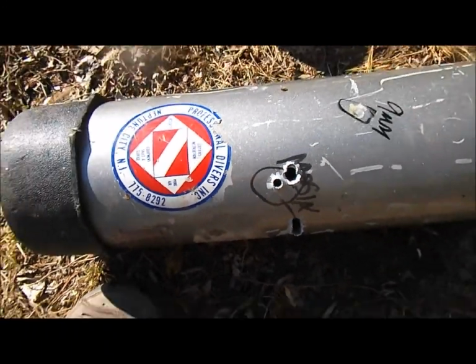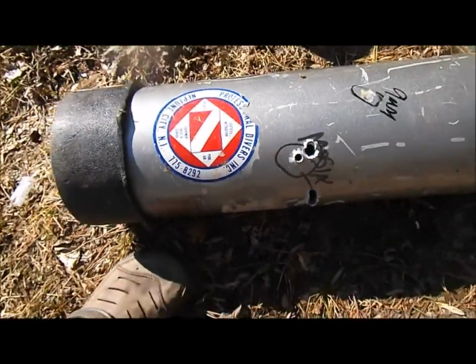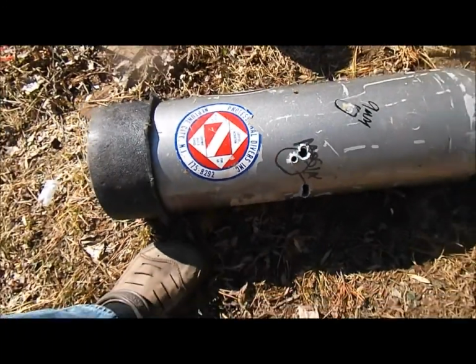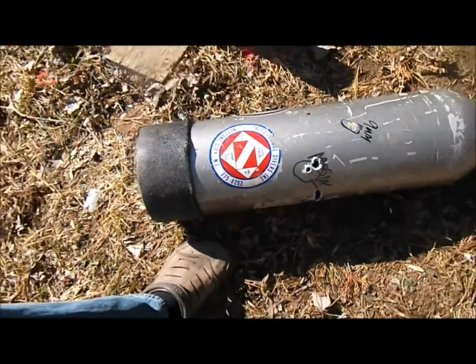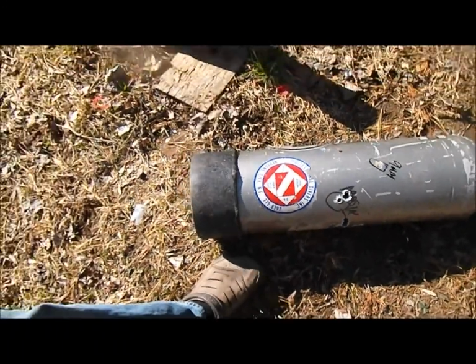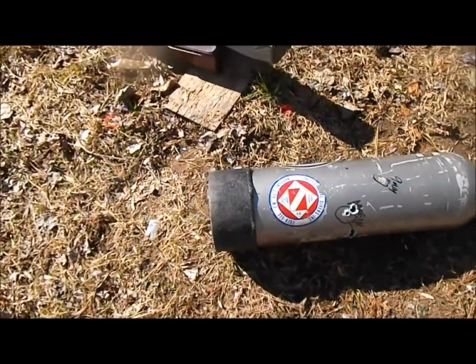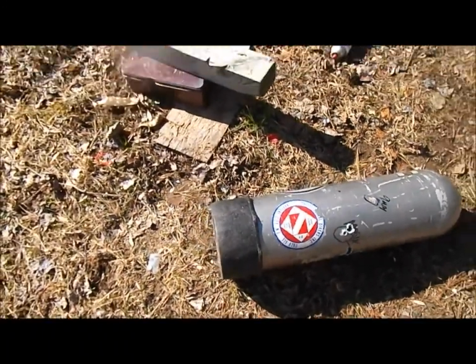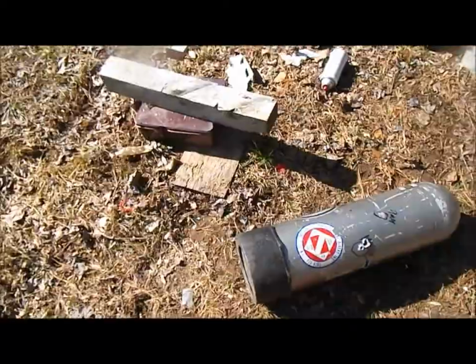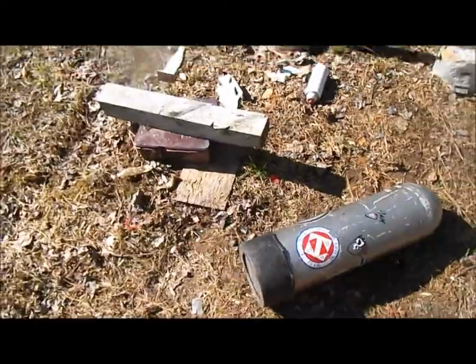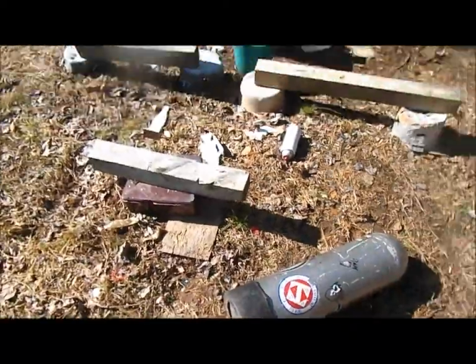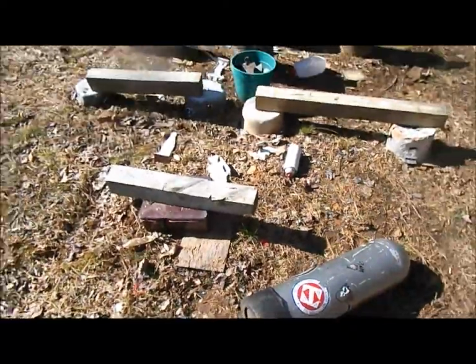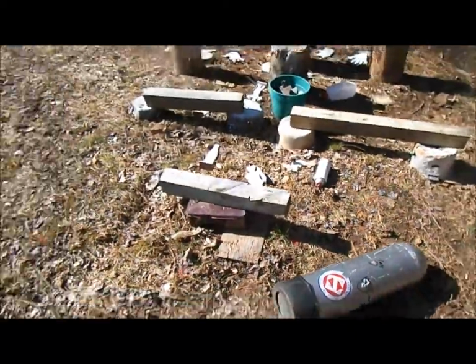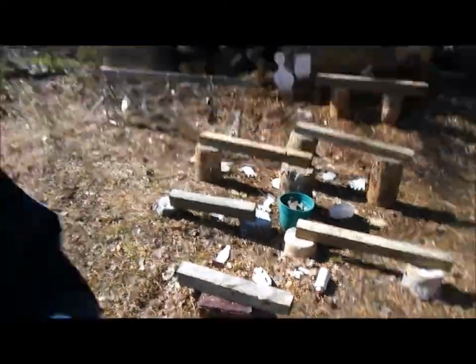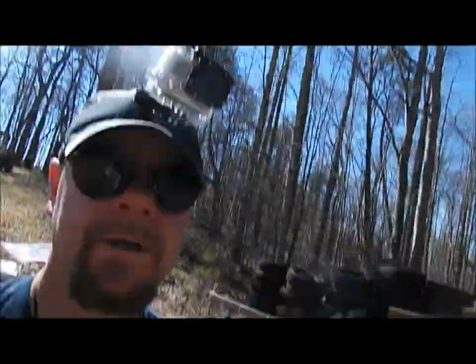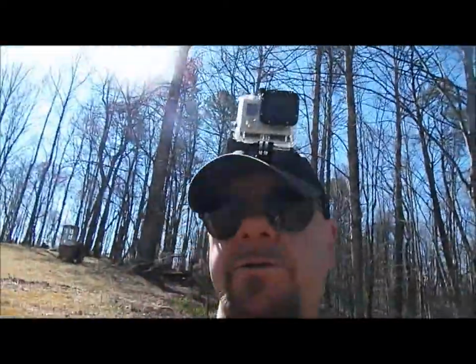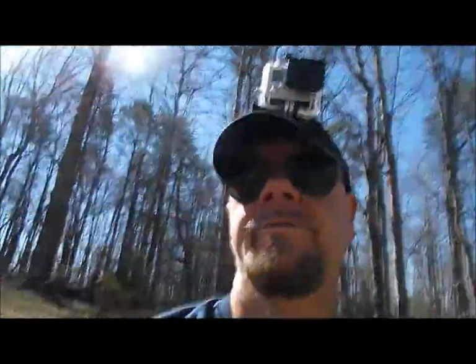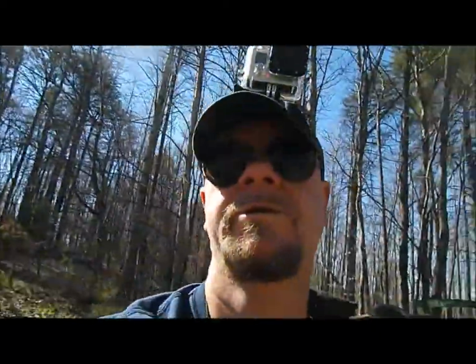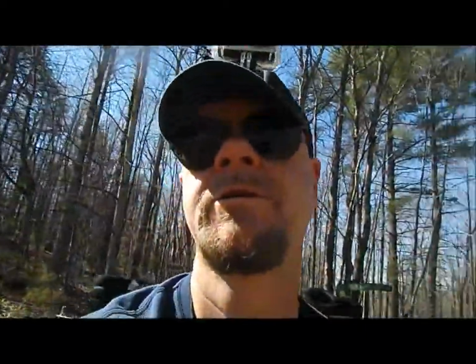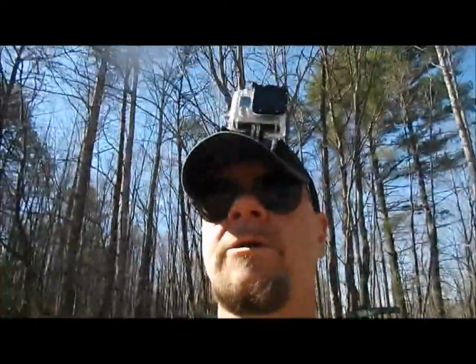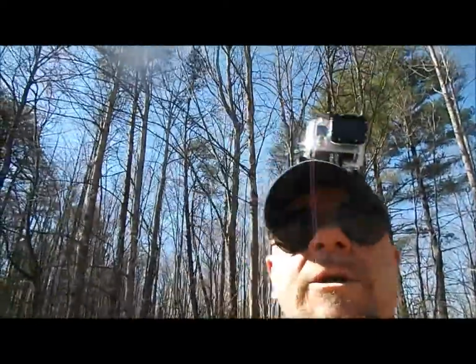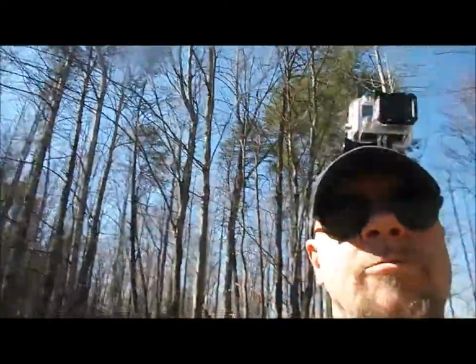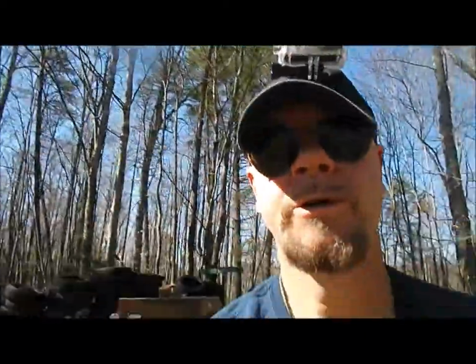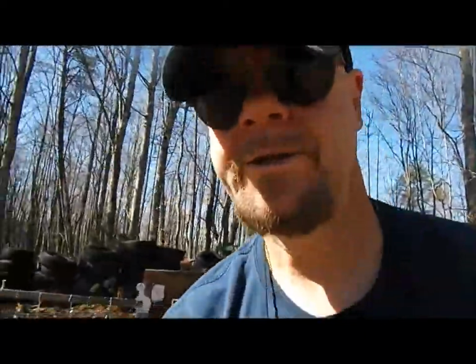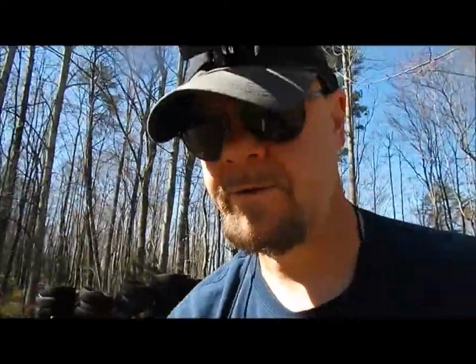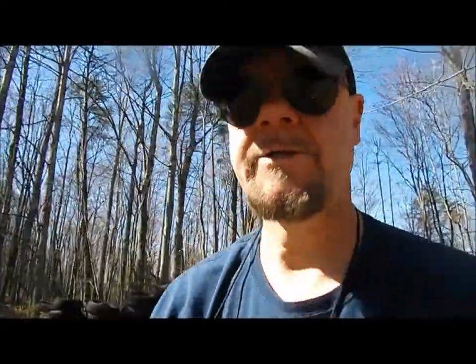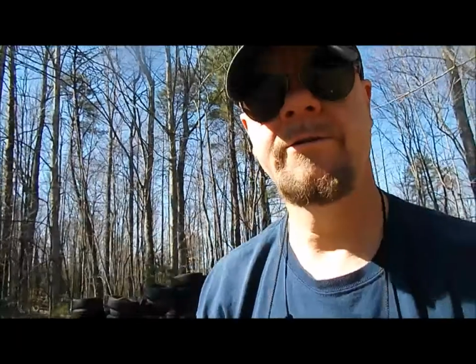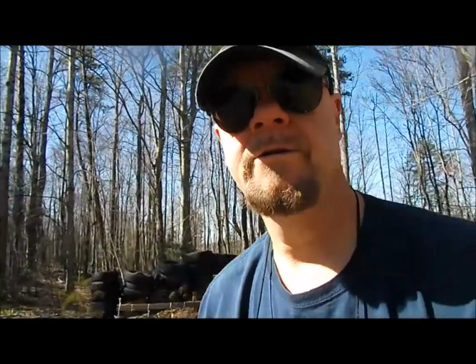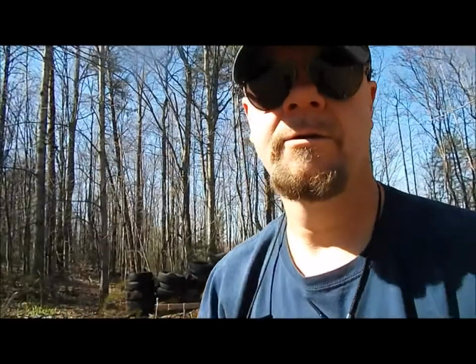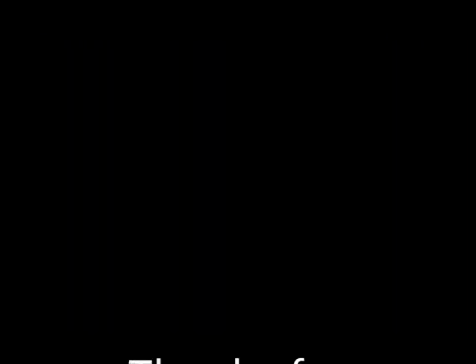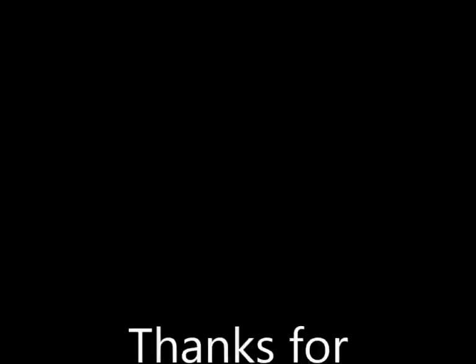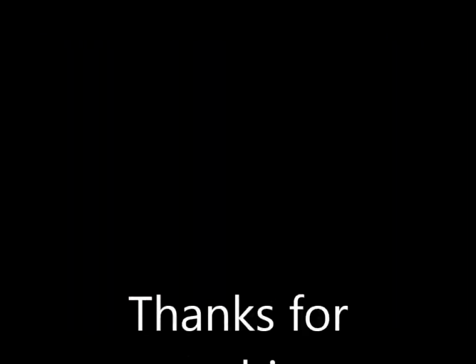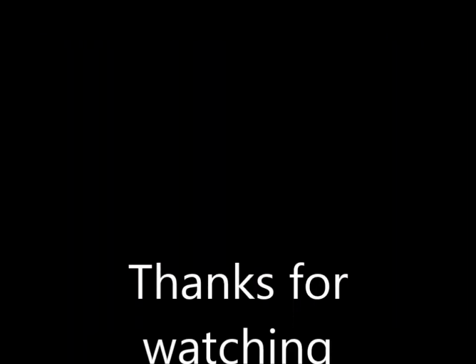Thanks for watching everybody, we'll be shooting this thing some more. Bobby Brown, guns and drones — keep it pointing in a safe direction.